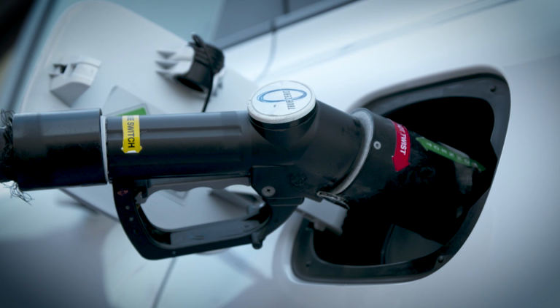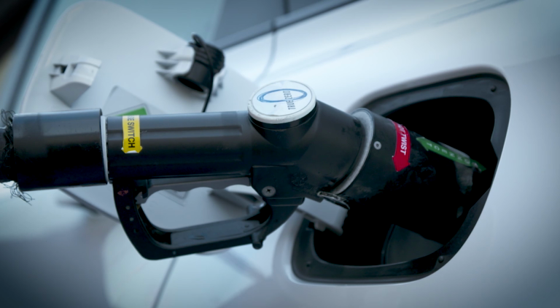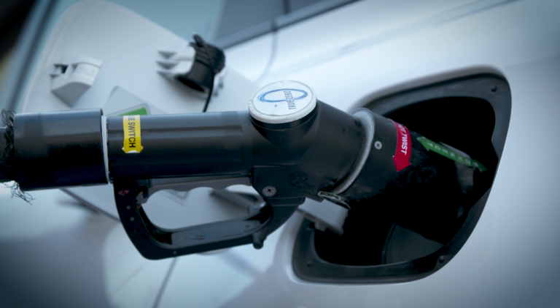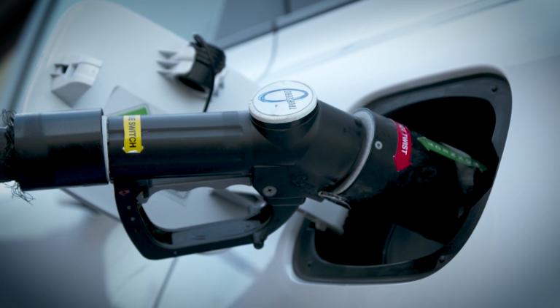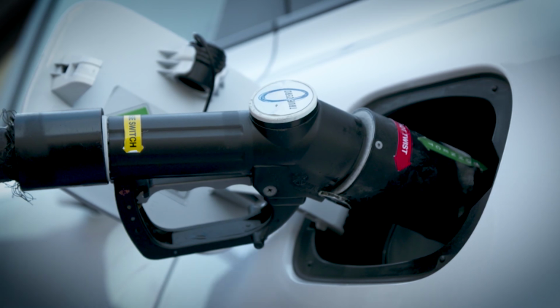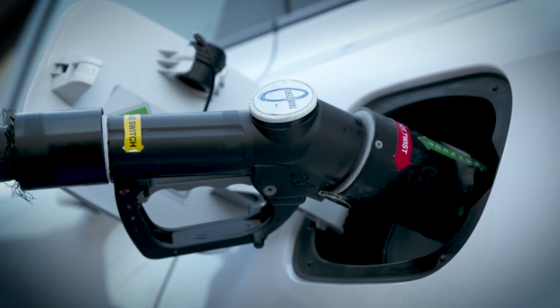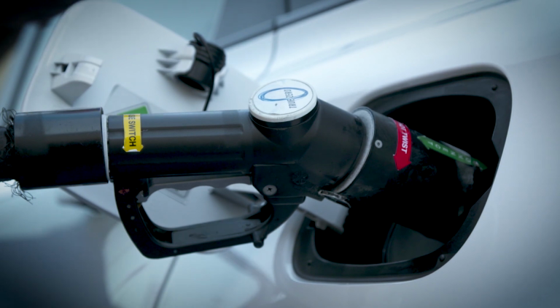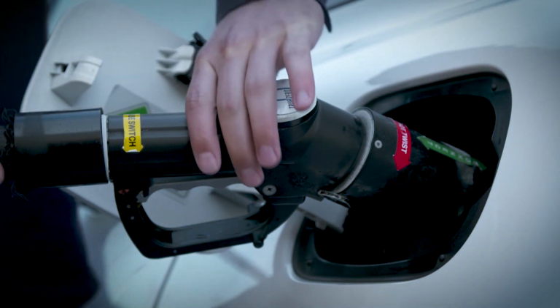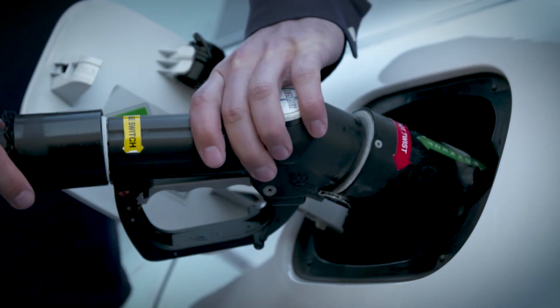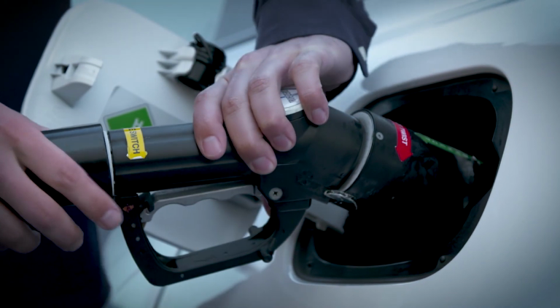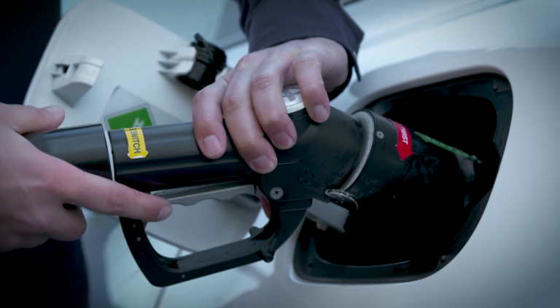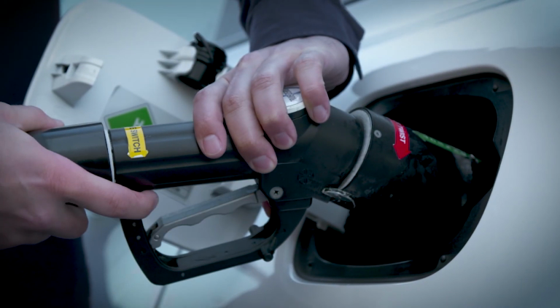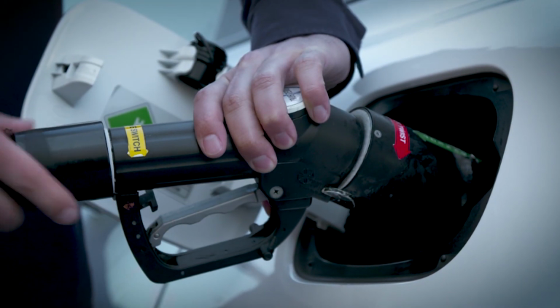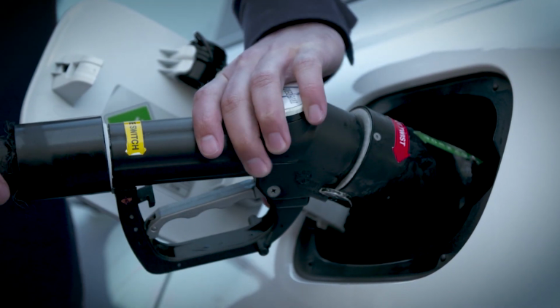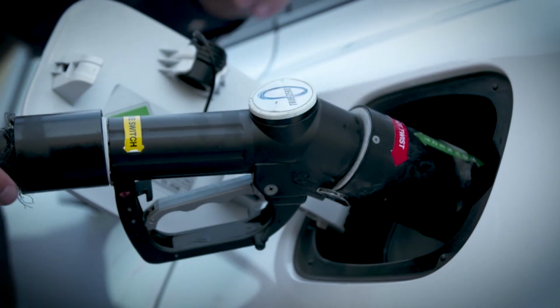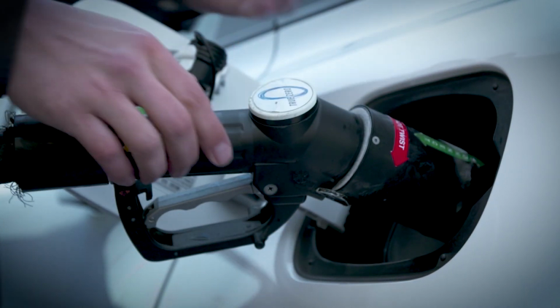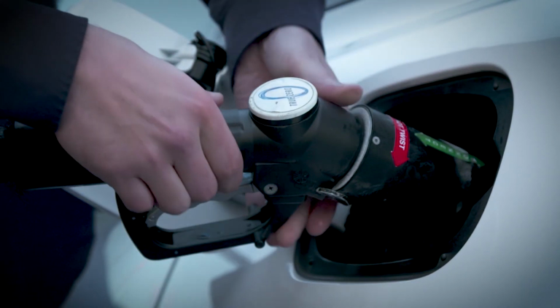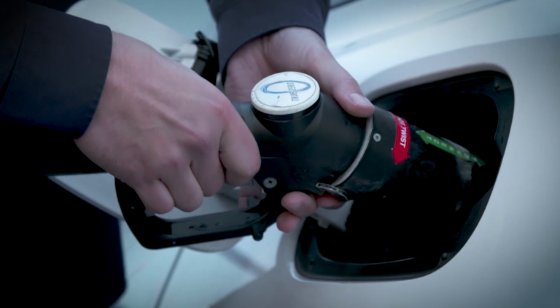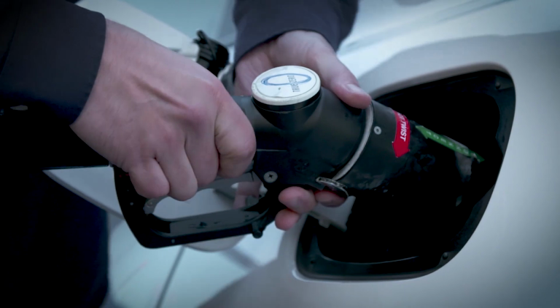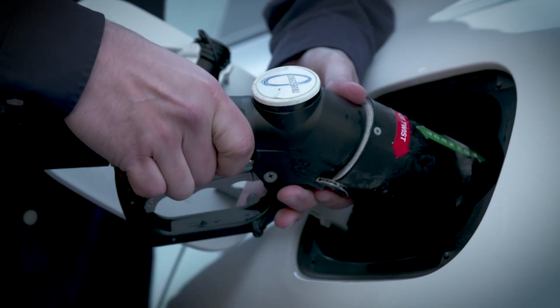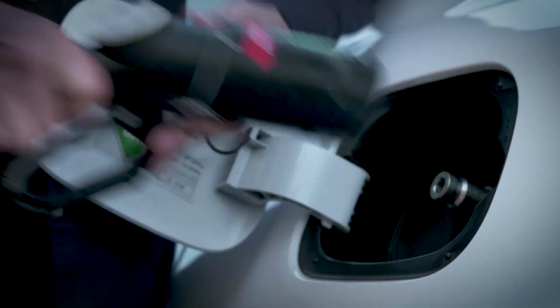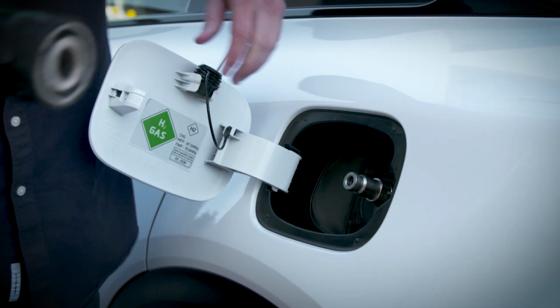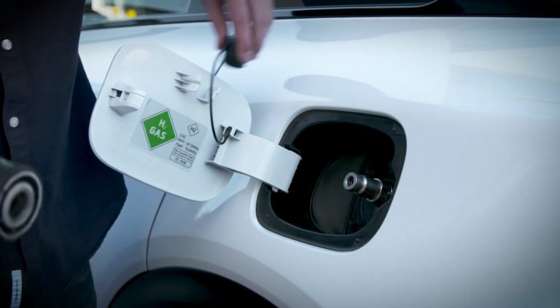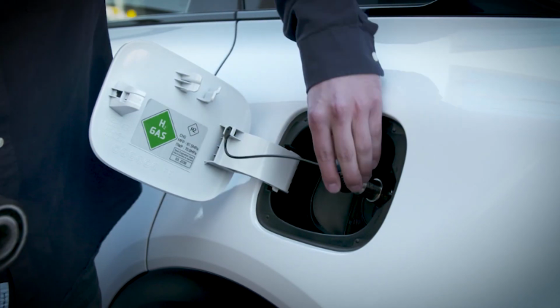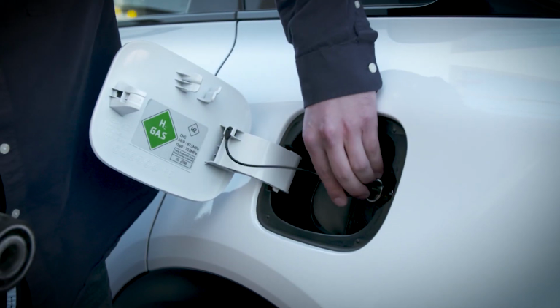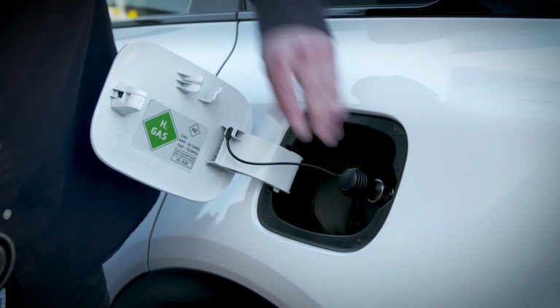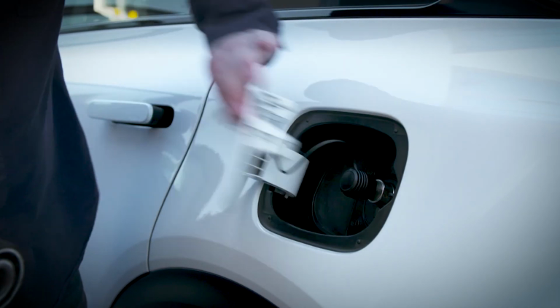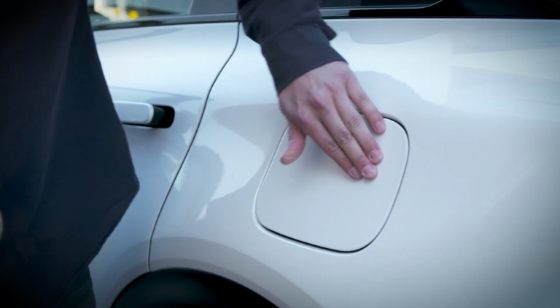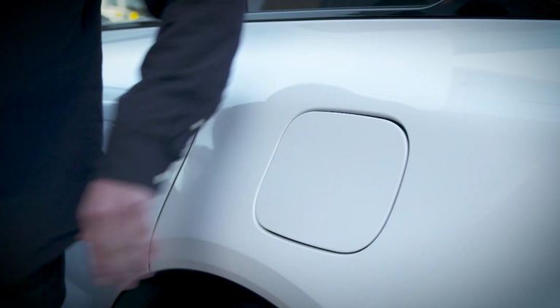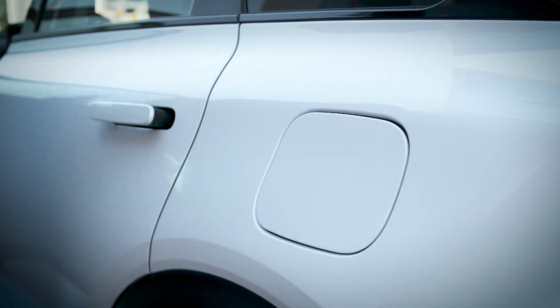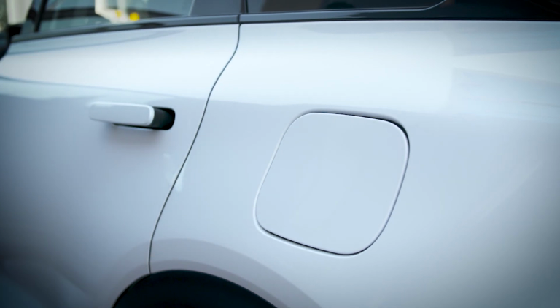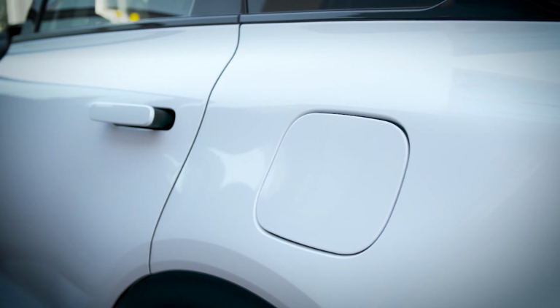To disconnect a trigger type nozzle after fueling, switch the lock and pull down the trigger. For a hose type, just pull the nozzle away. Place the dust cap back on the fuel filler and close the door. You're ready to go.